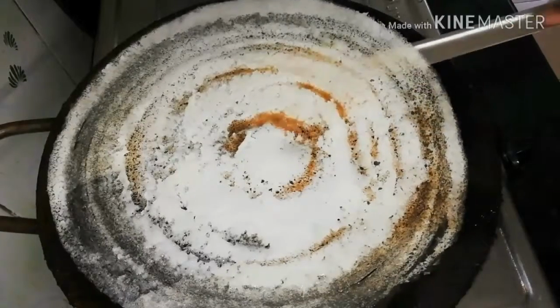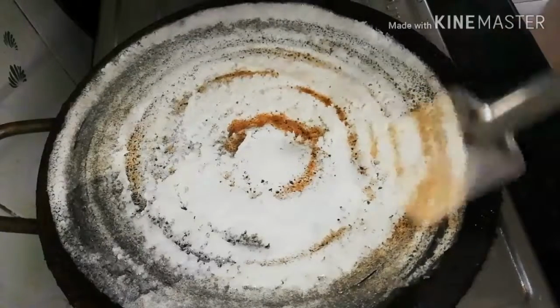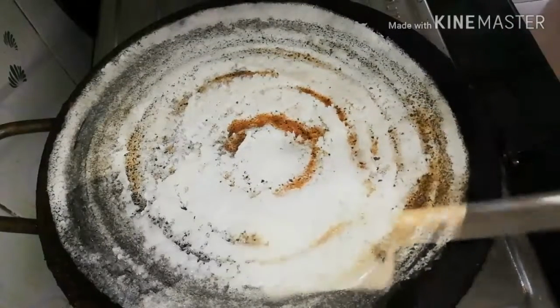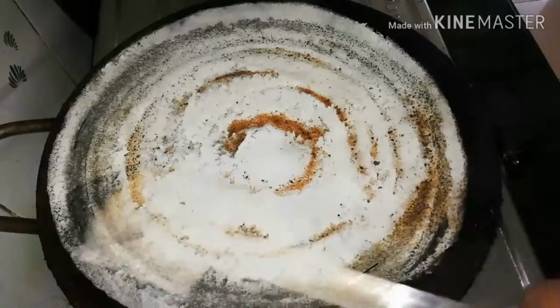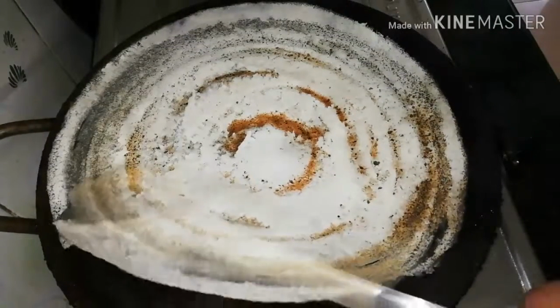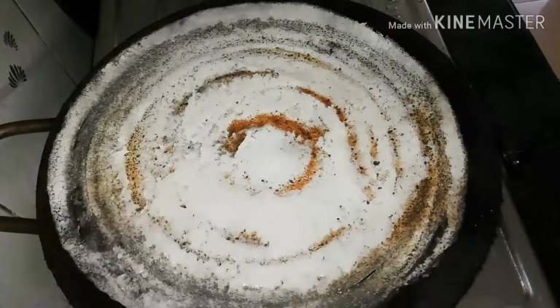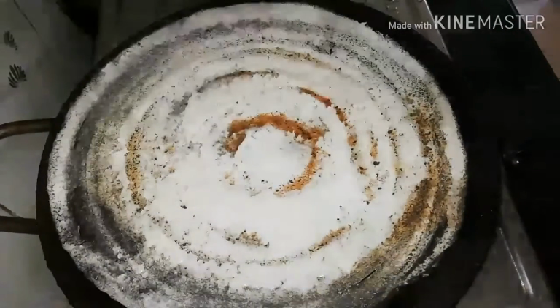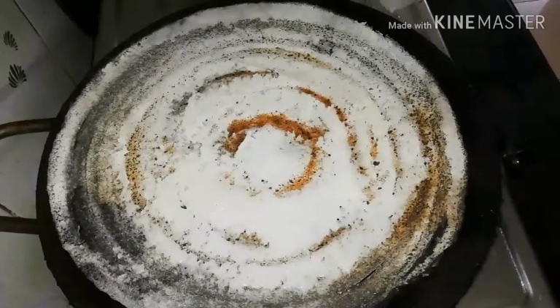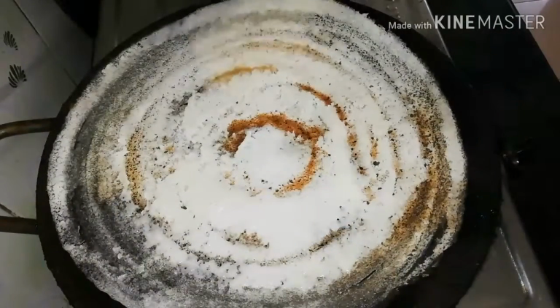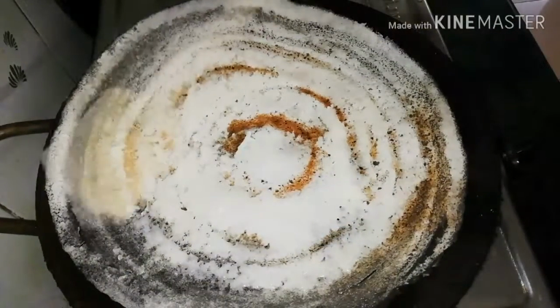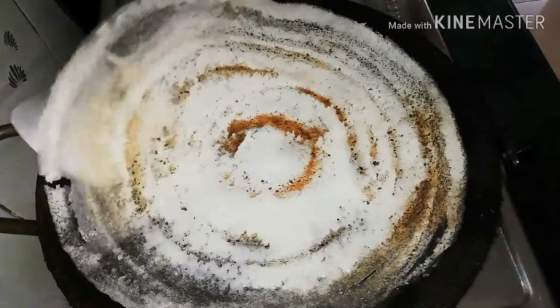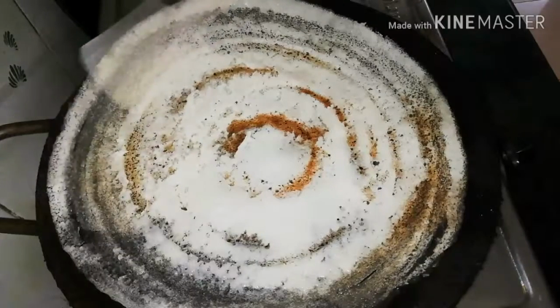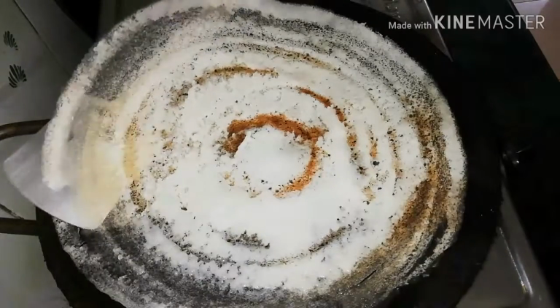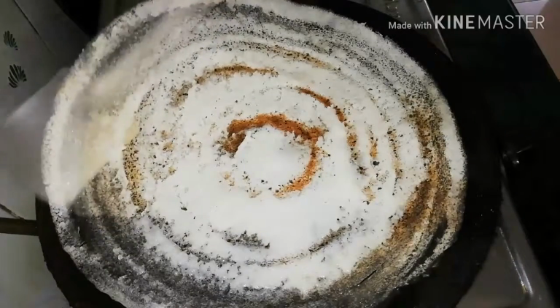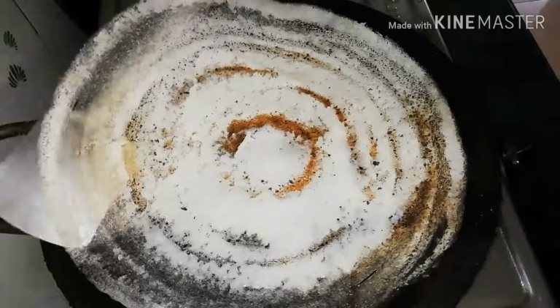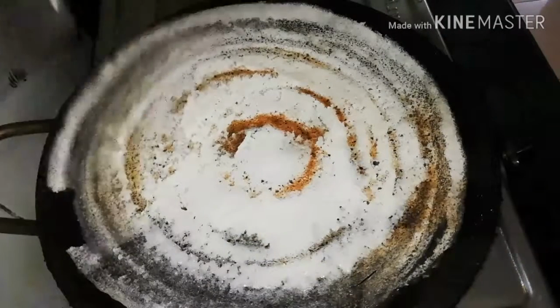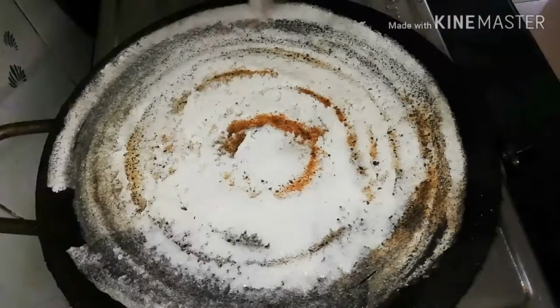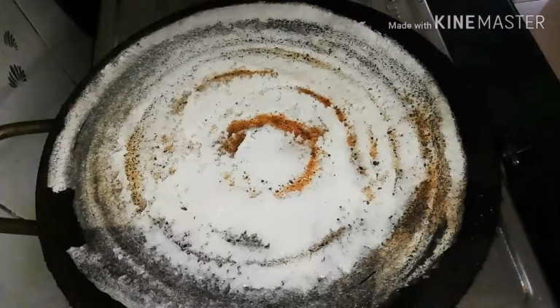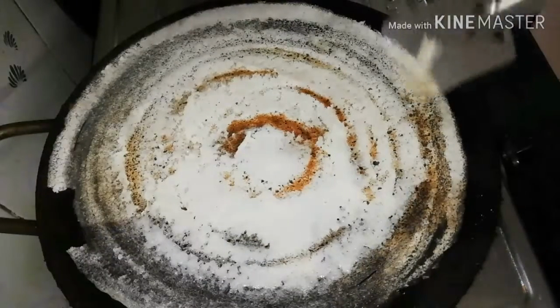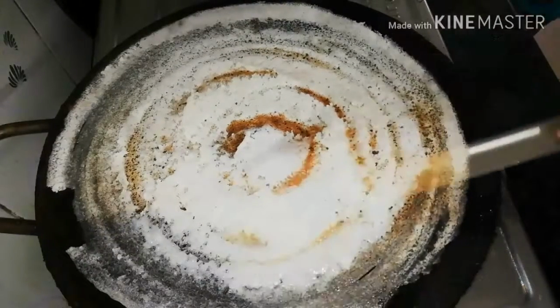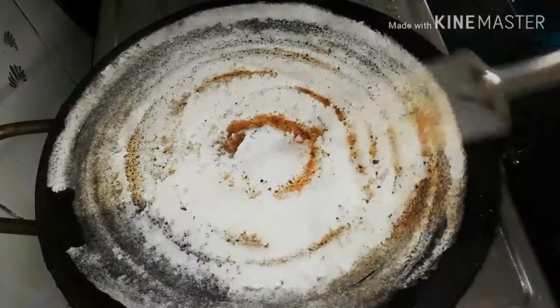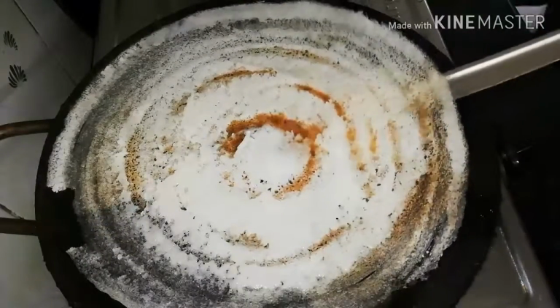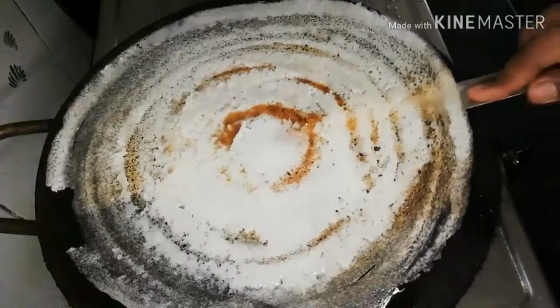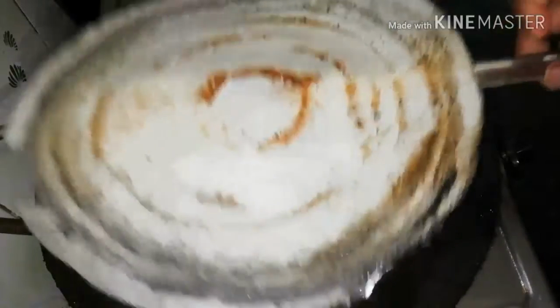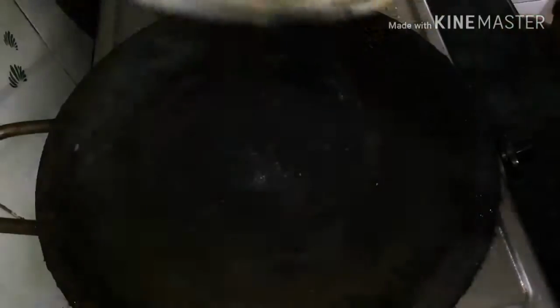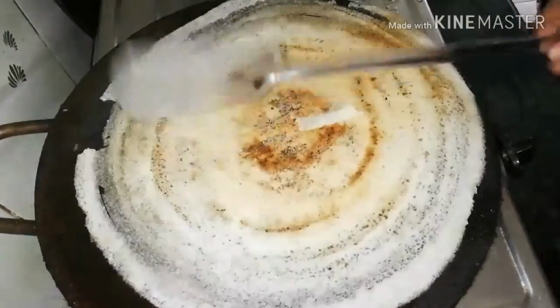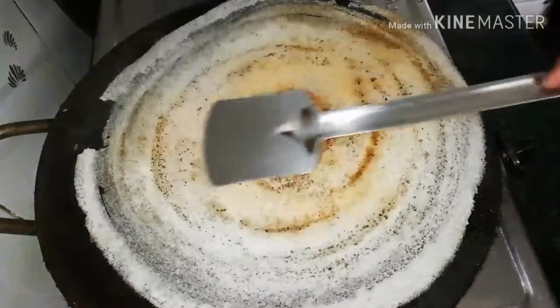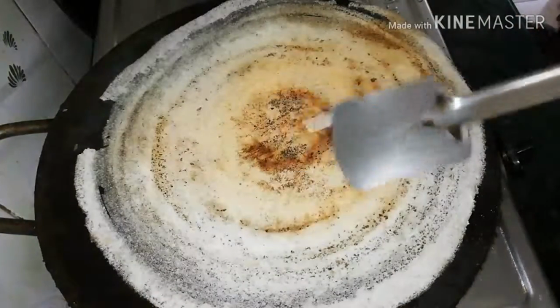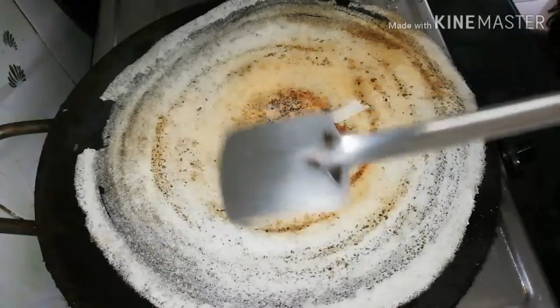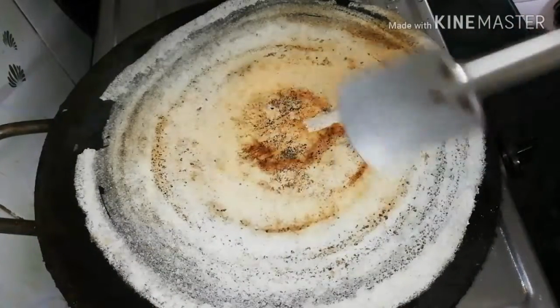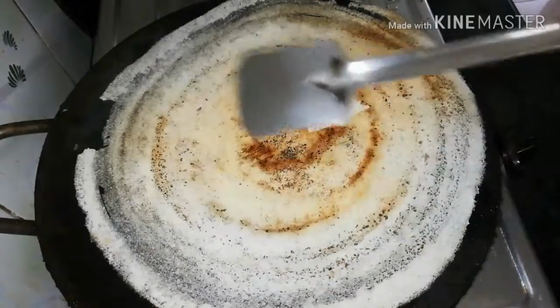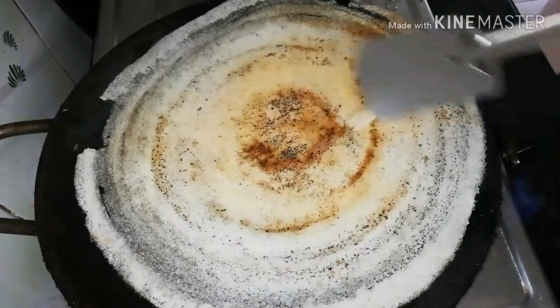If you add a light, it will come. It's very good. You can add a roast in the pan.